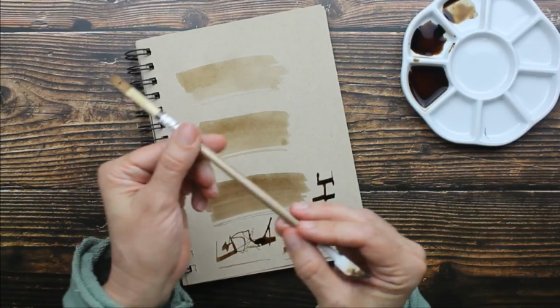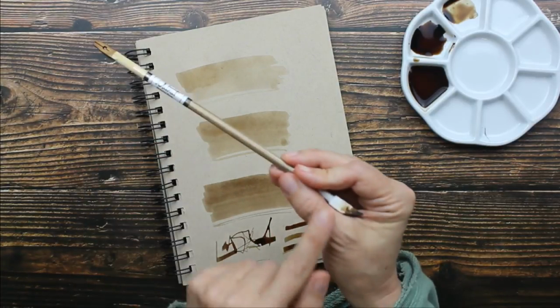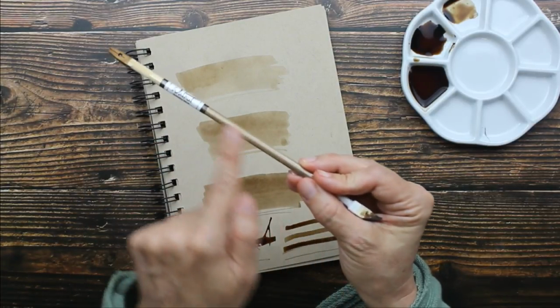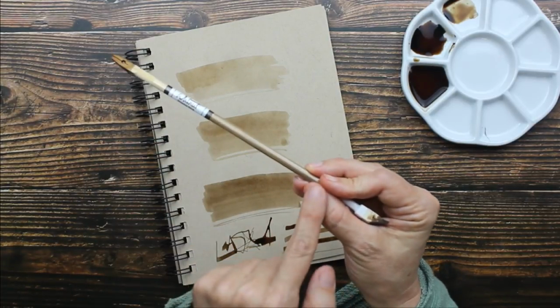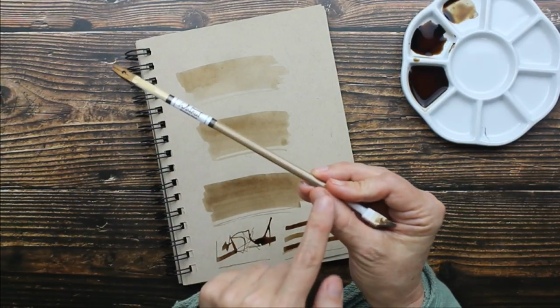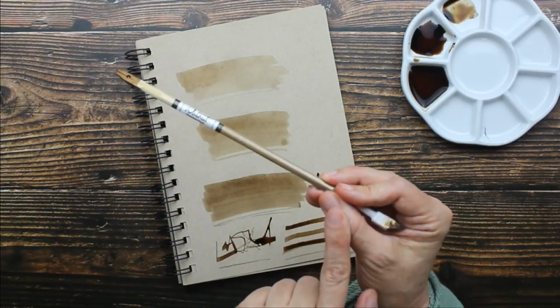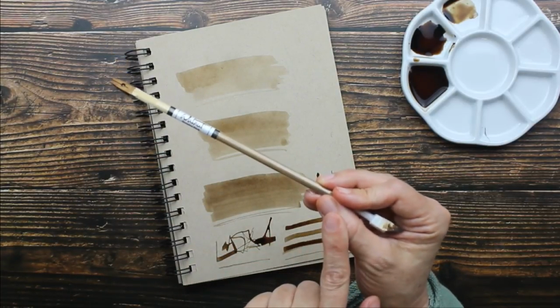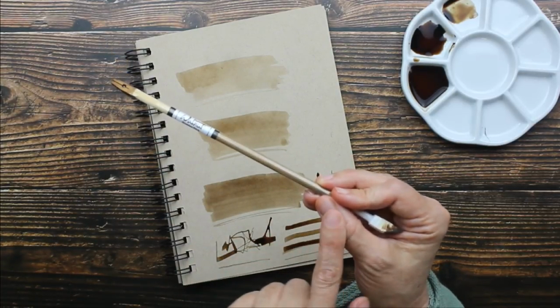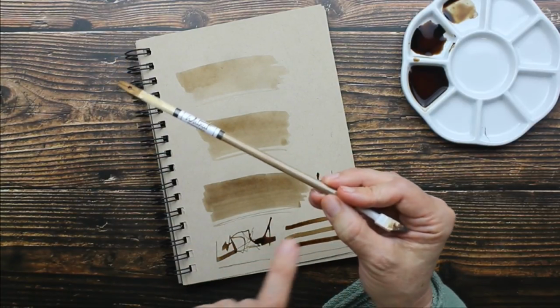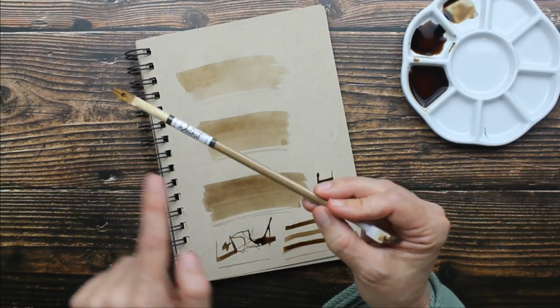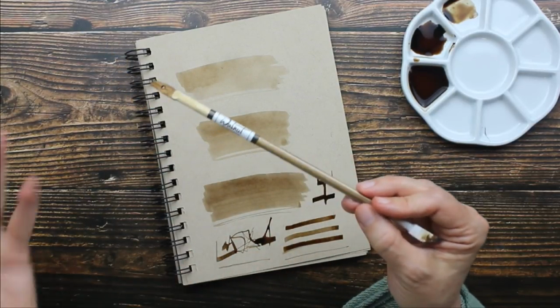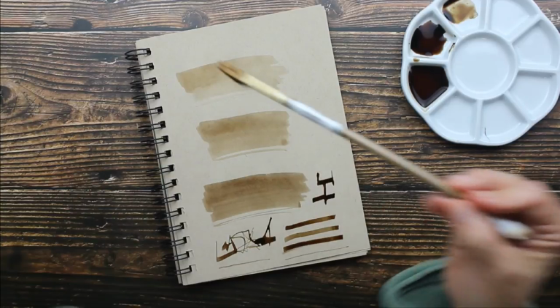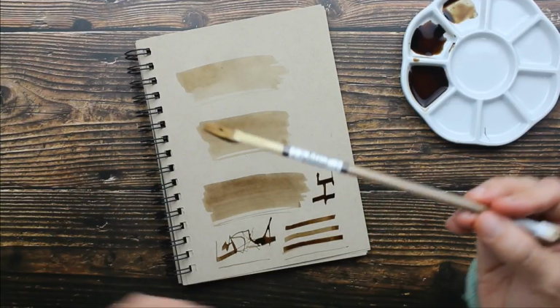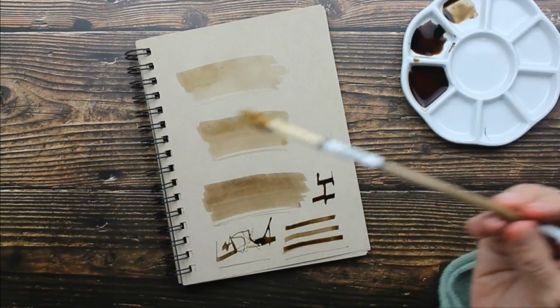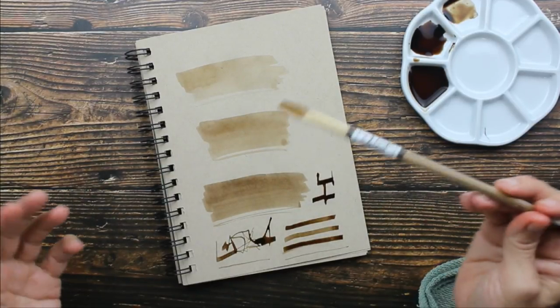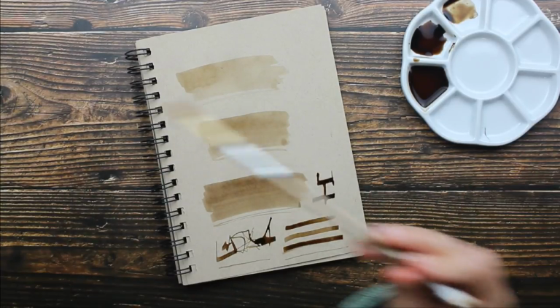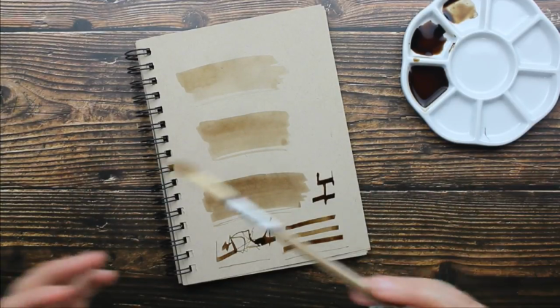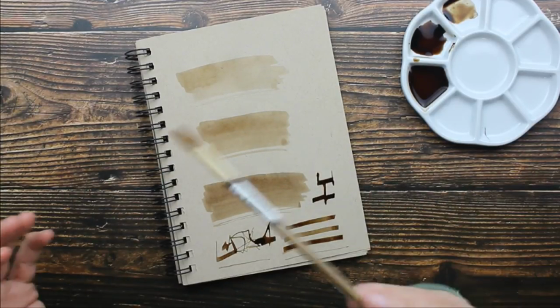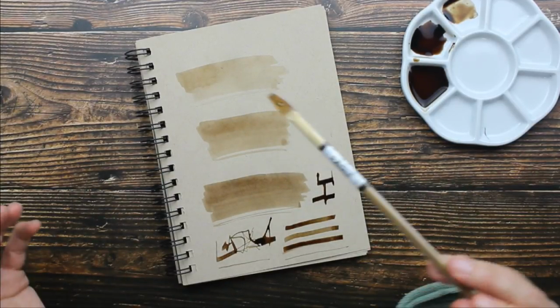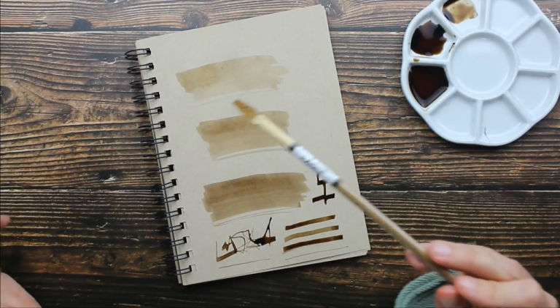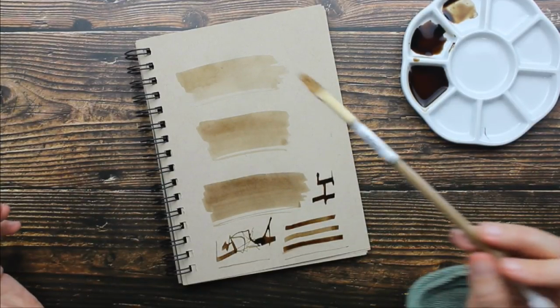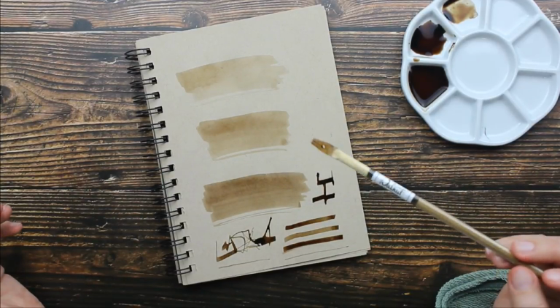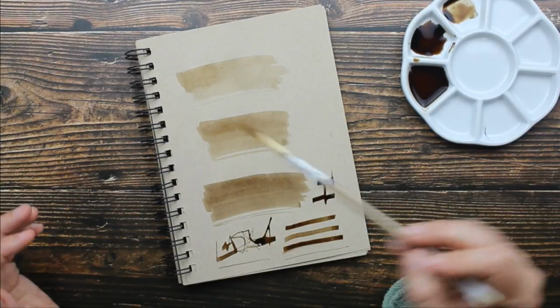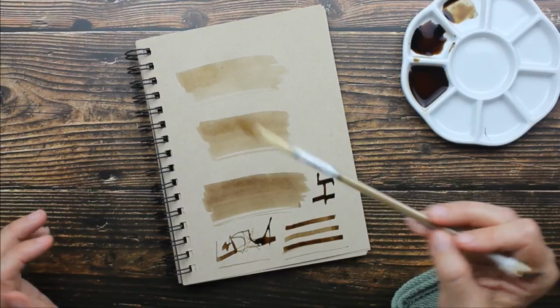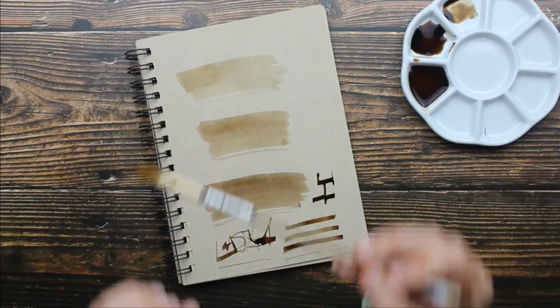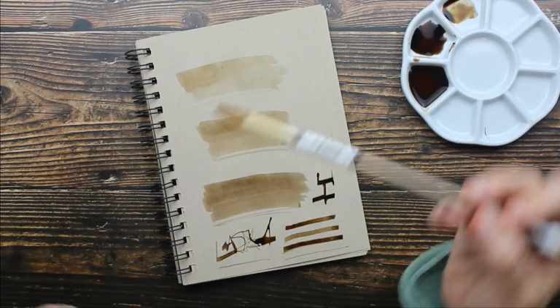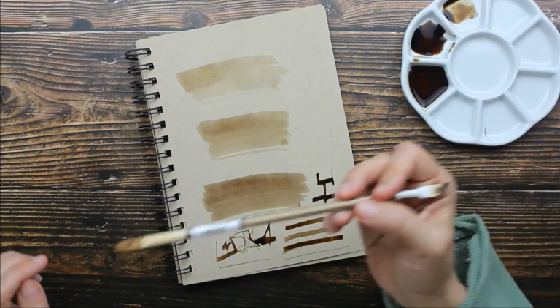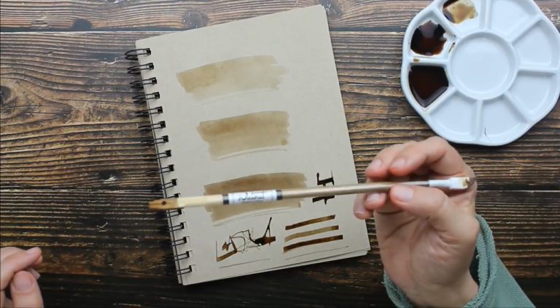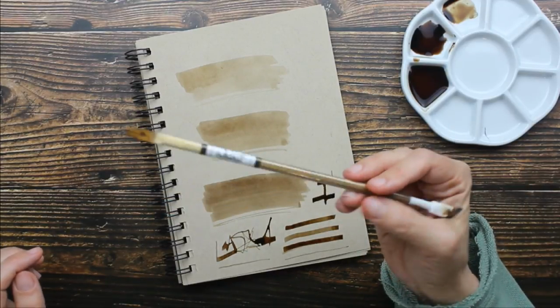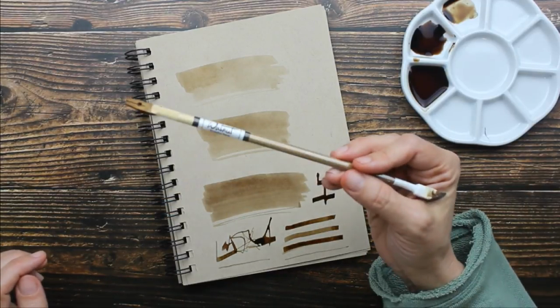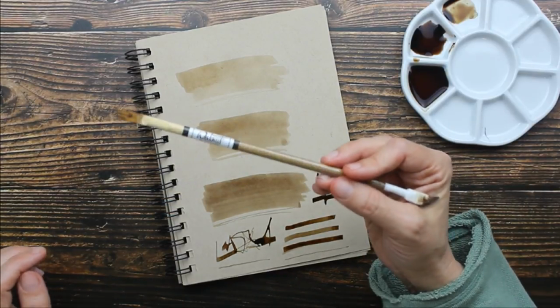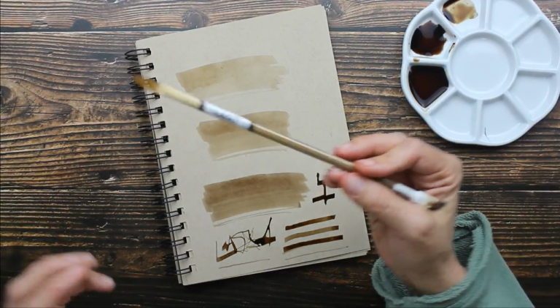The farther back you hold your dip pen, the looser a sketch you're going to get. That's actually how I like to hold my pencils when I sketch.